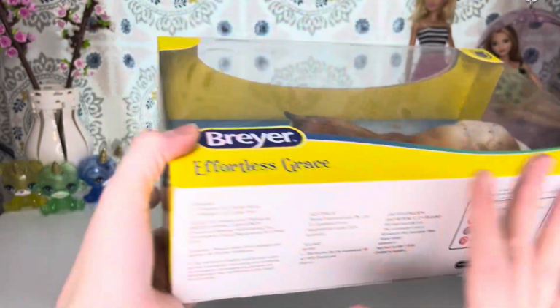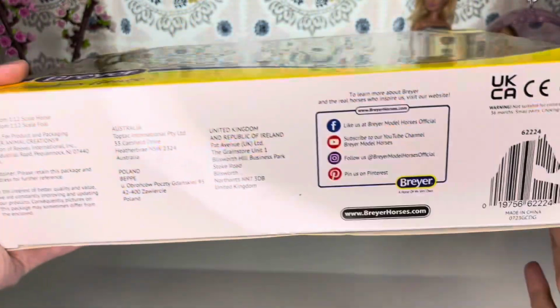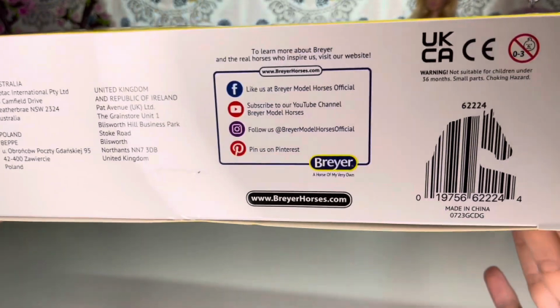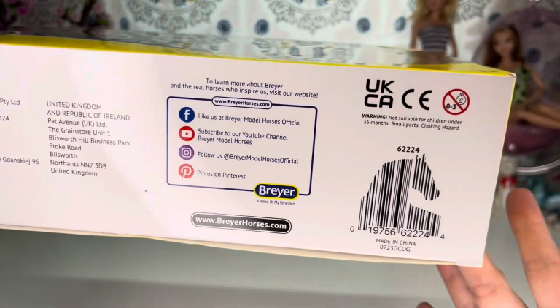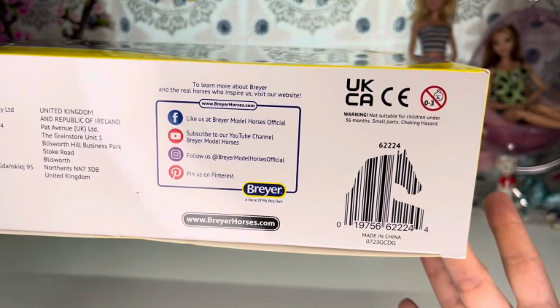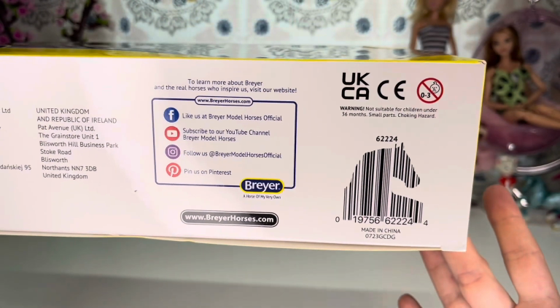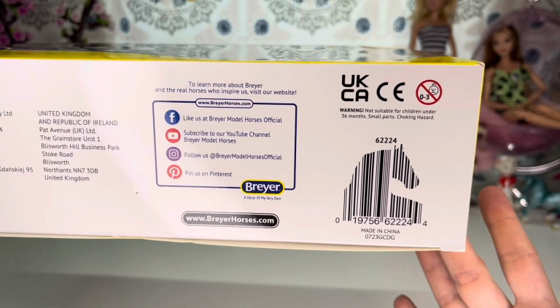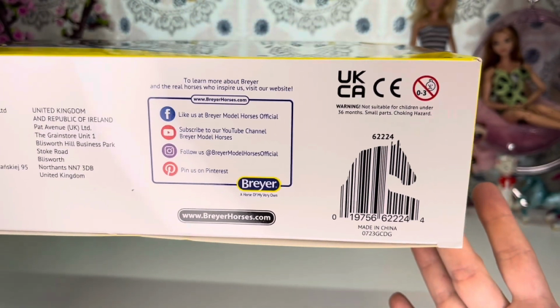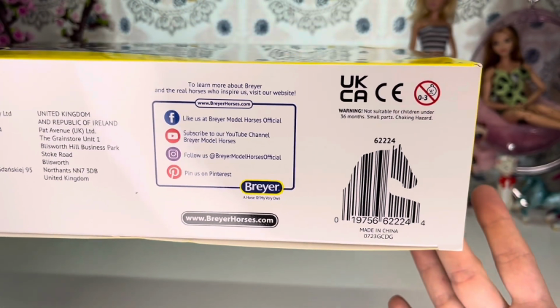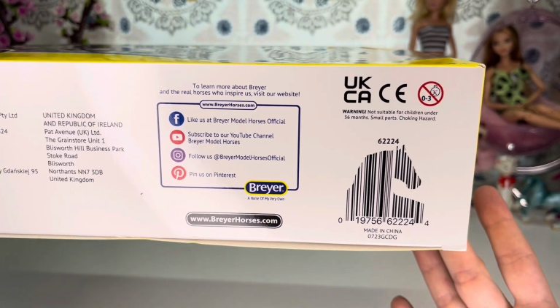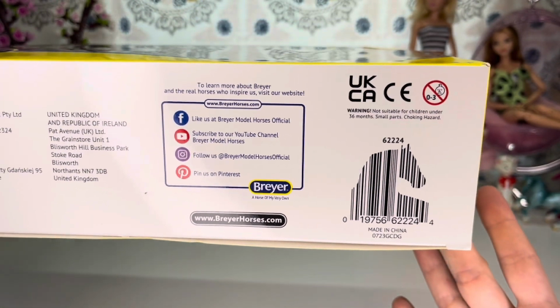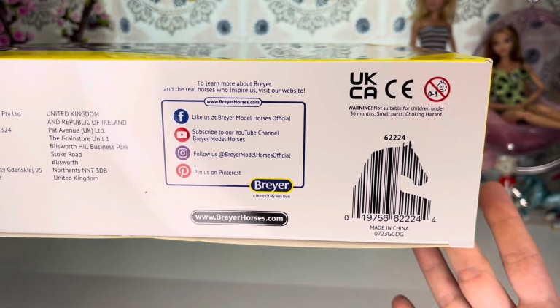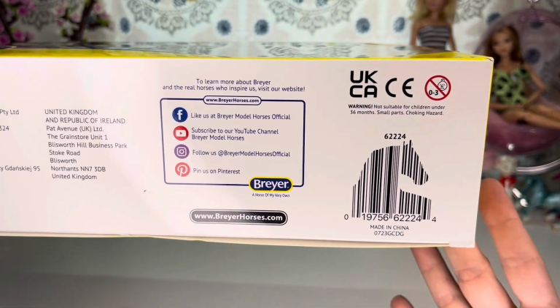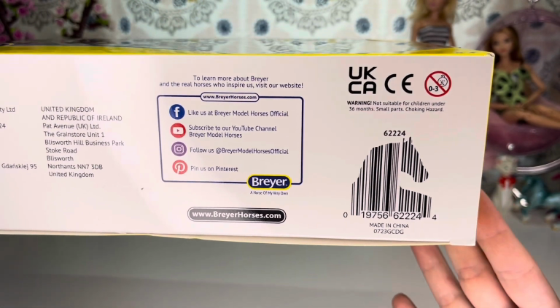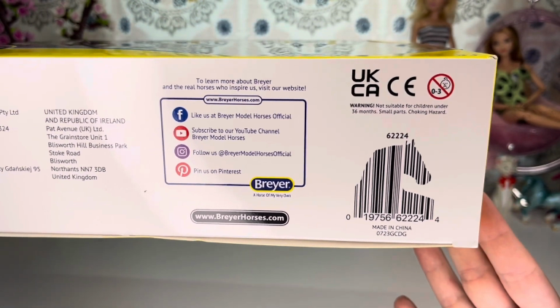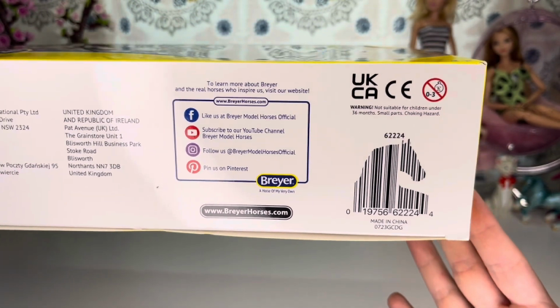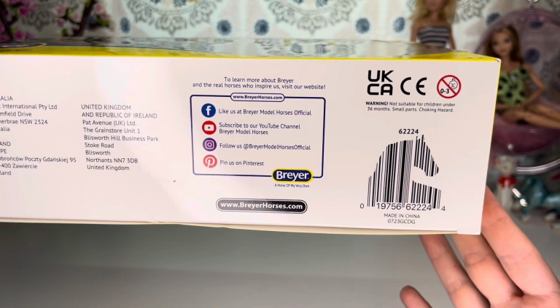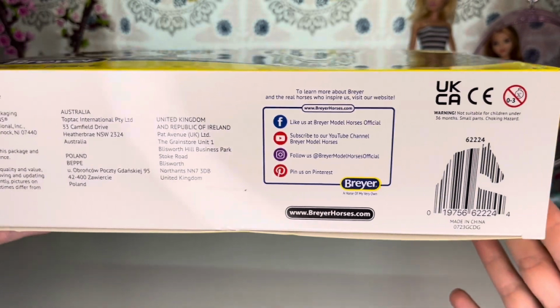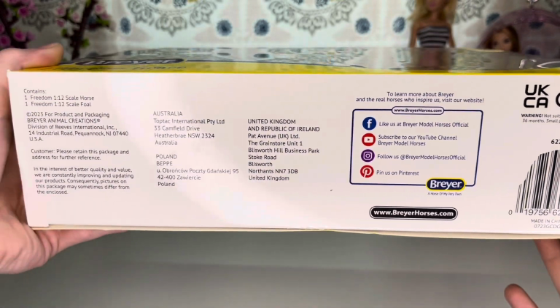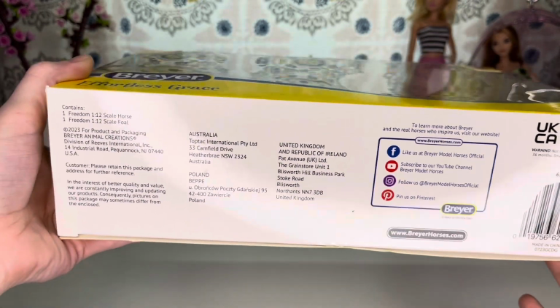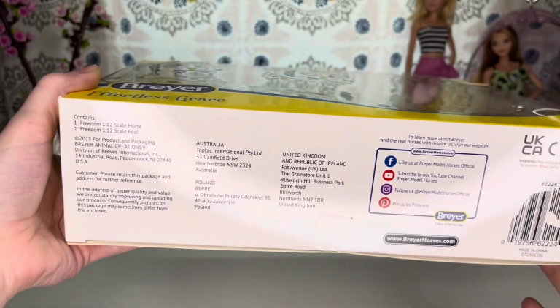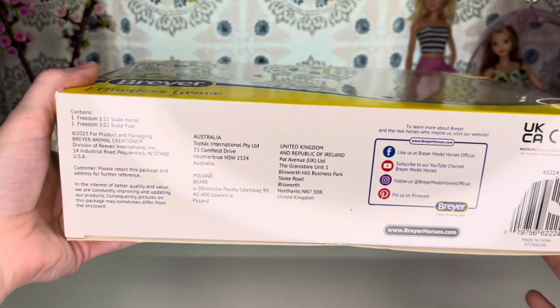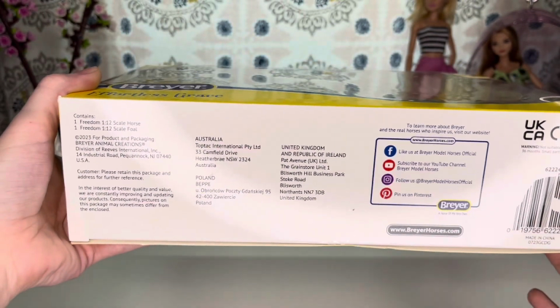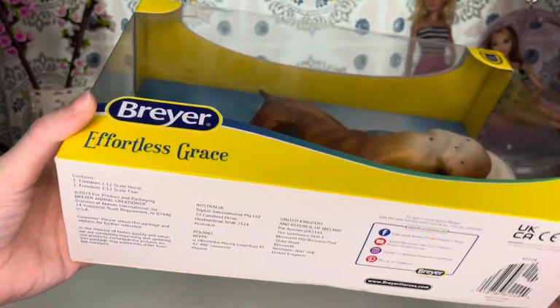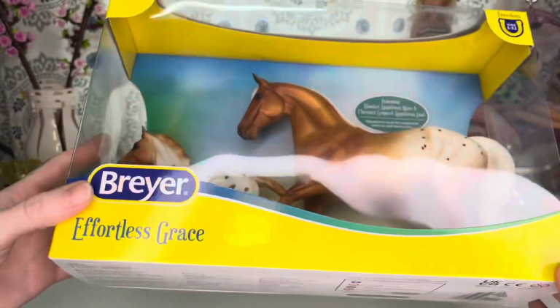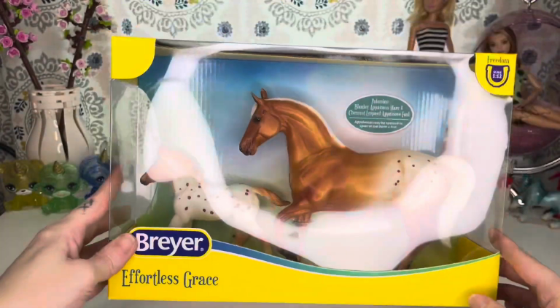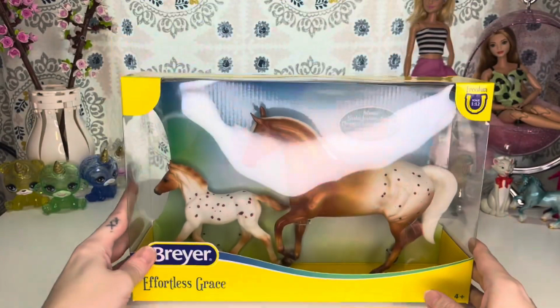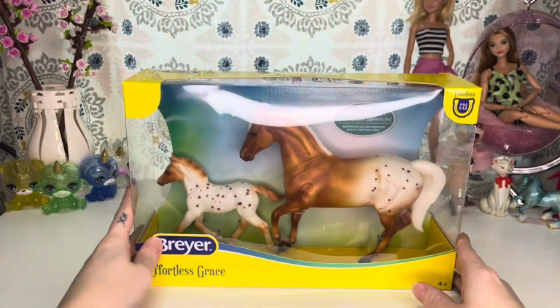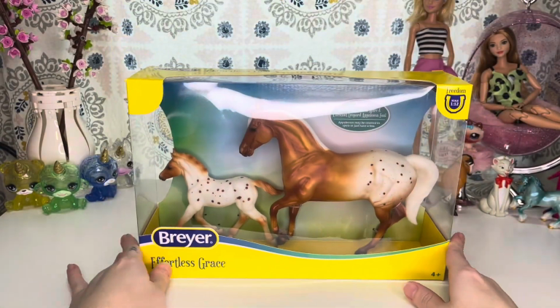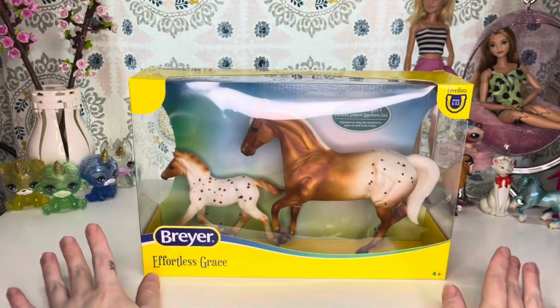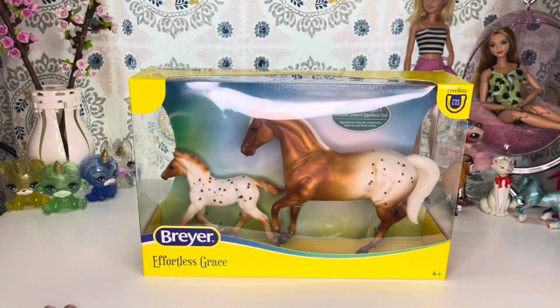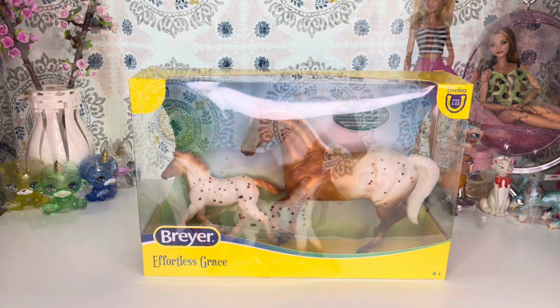And if you are interested, there is a barcode — and oh my god, I love that barcode. It looks like a horse! But let's go ahead and get these unboxed.